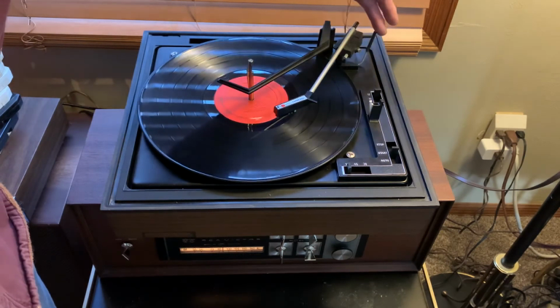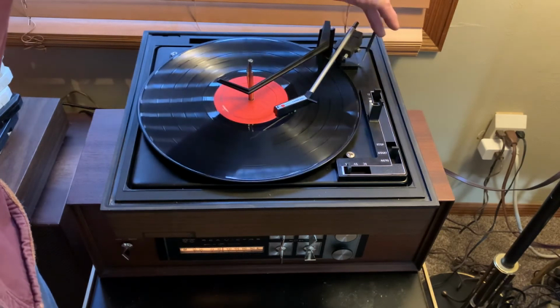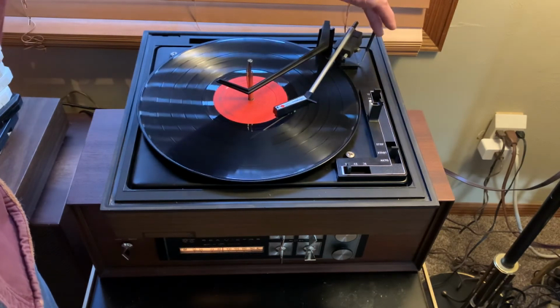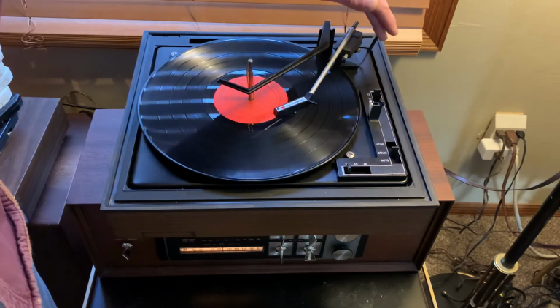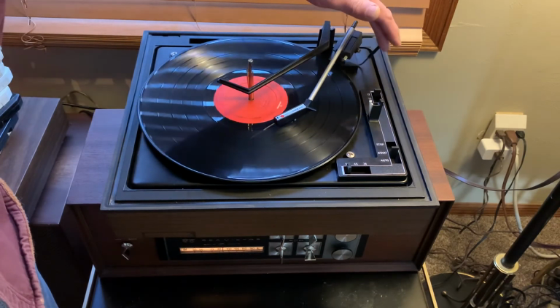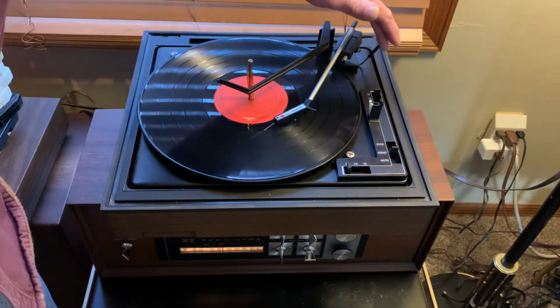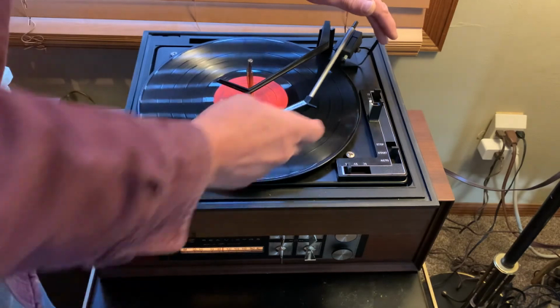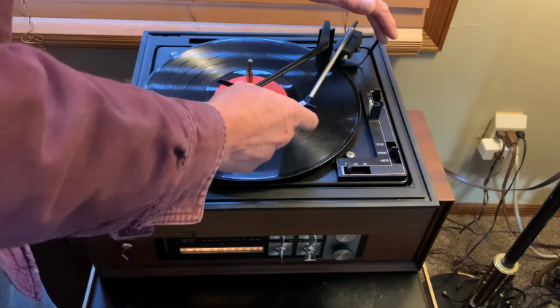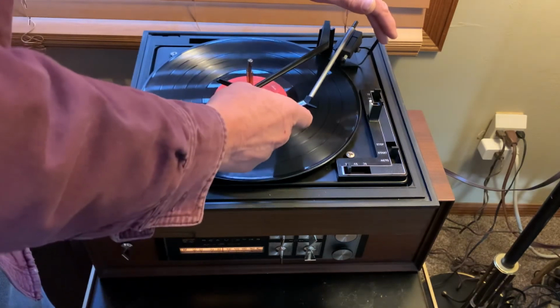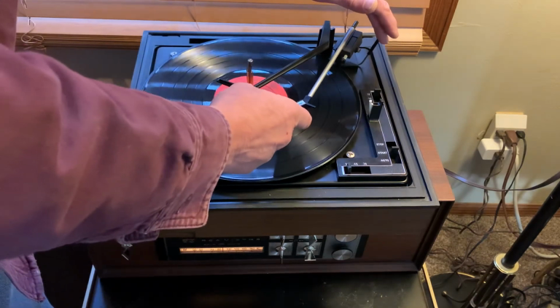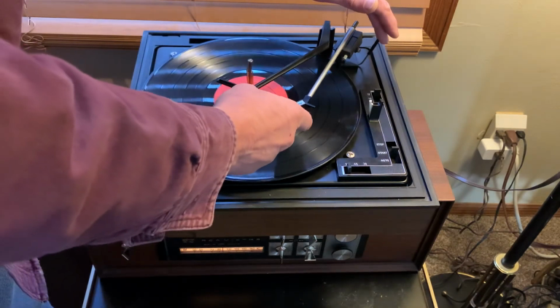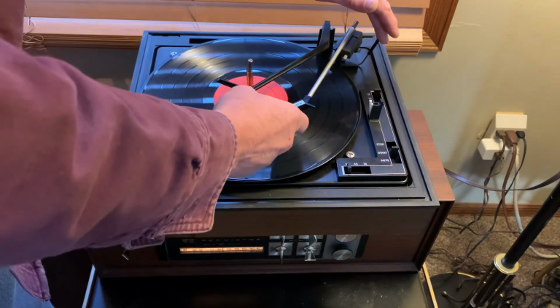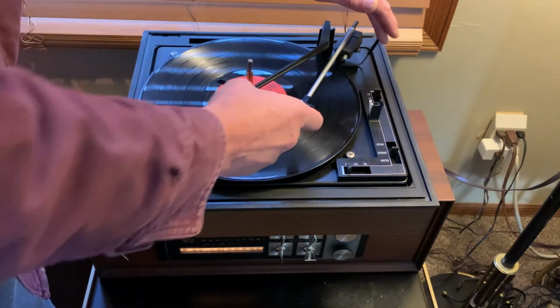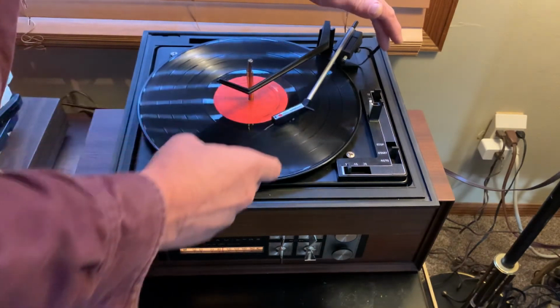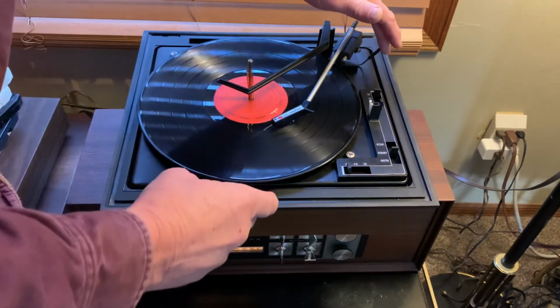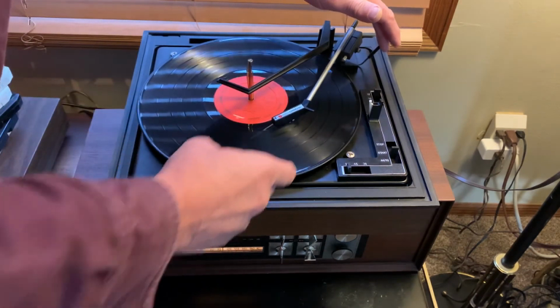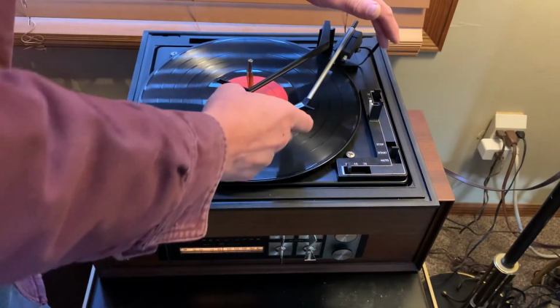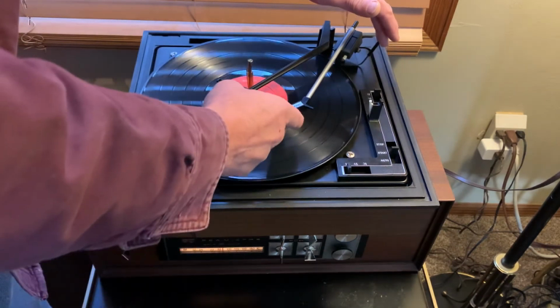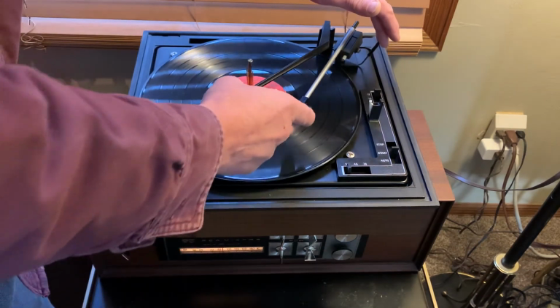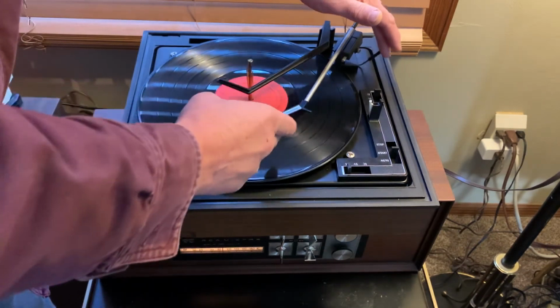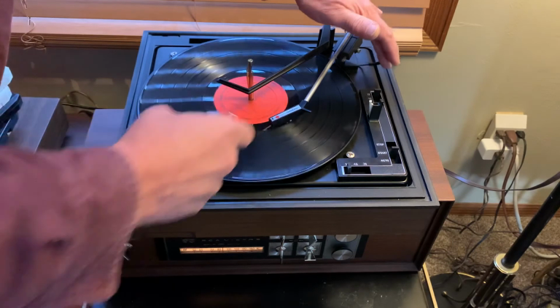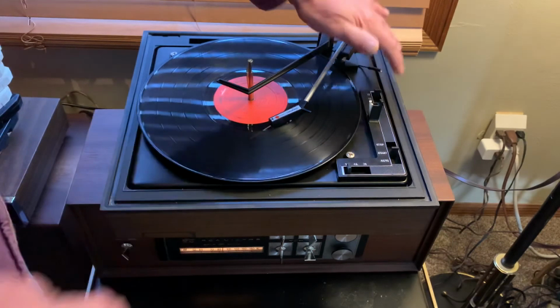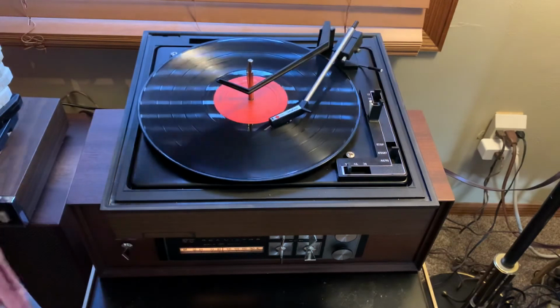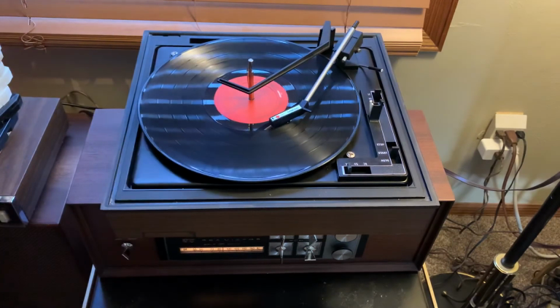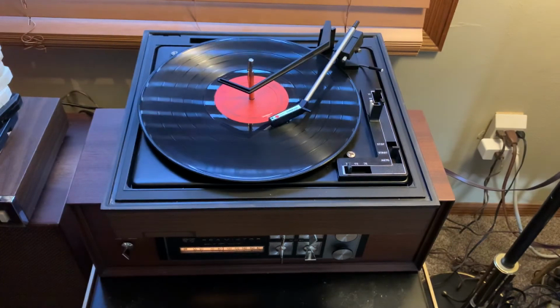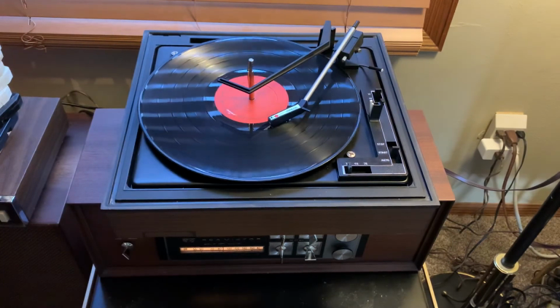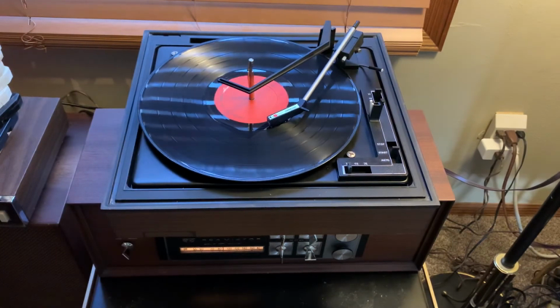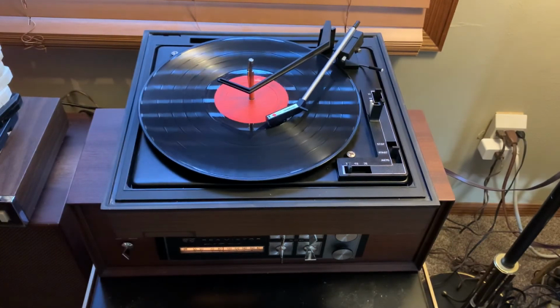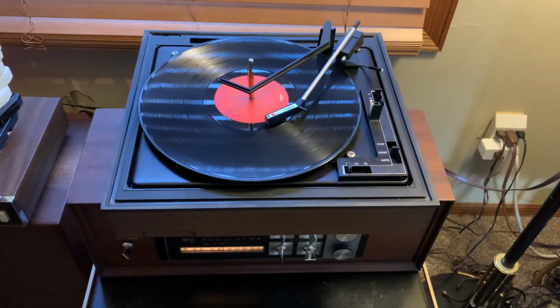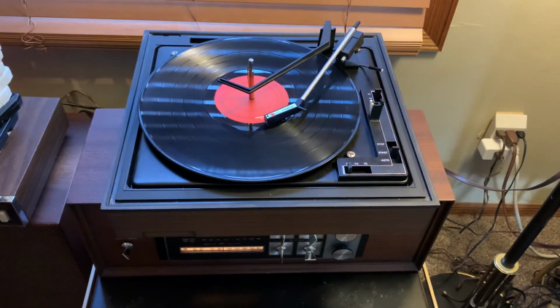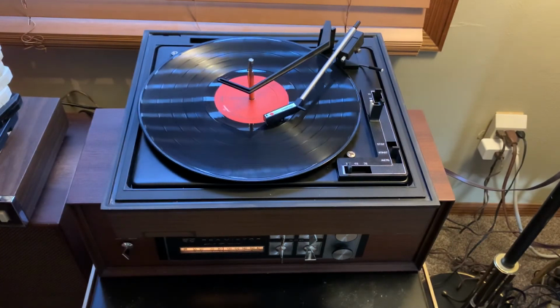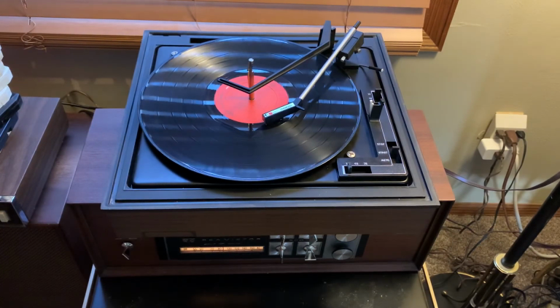So, here we go. Everything works just fine on it, and the end-of-play return works fine as well.